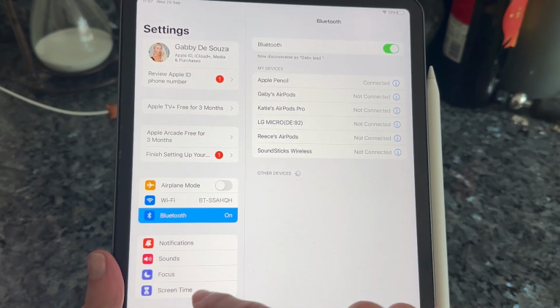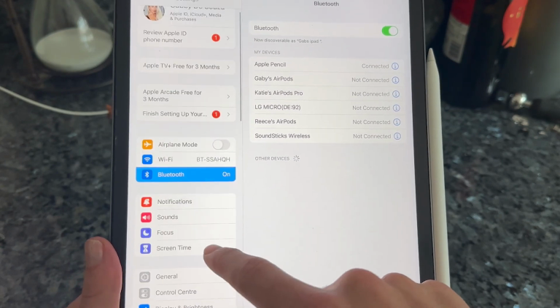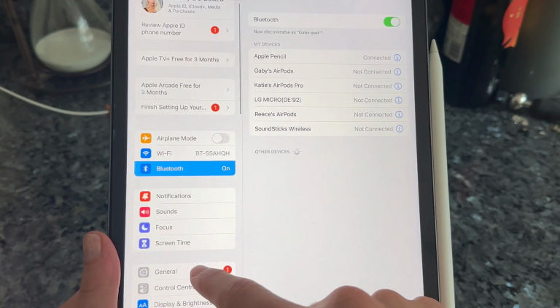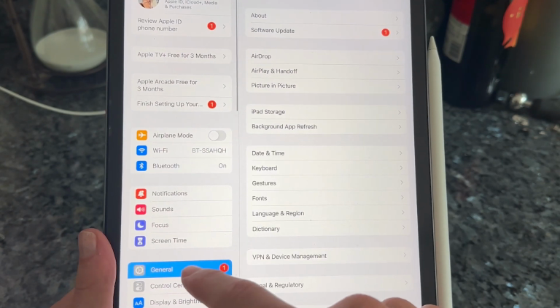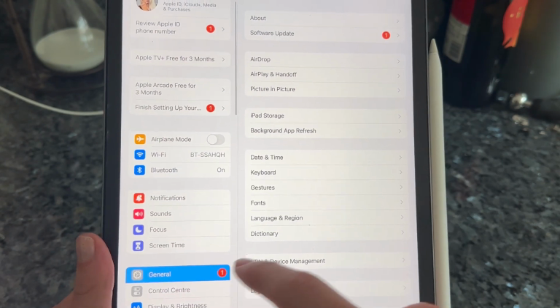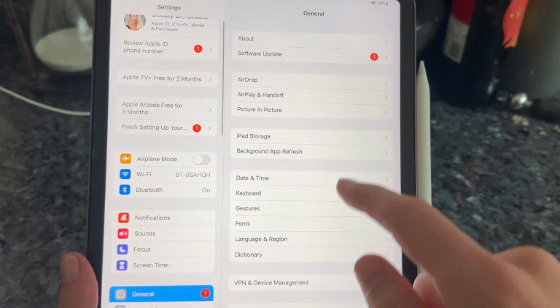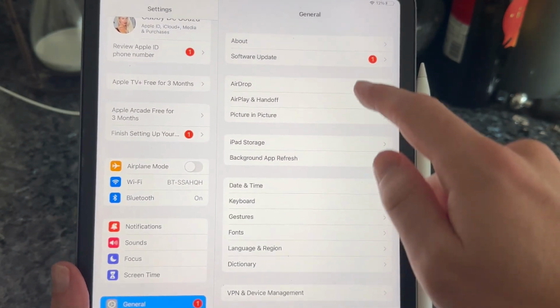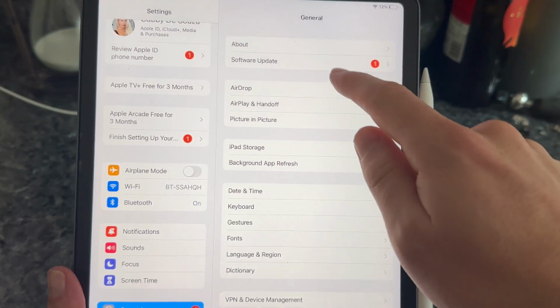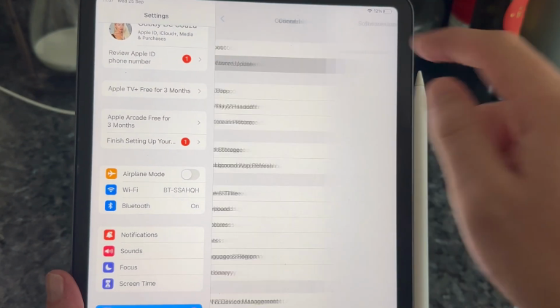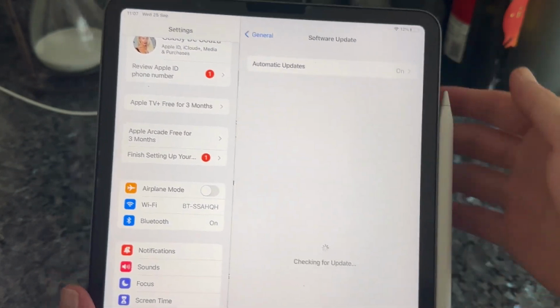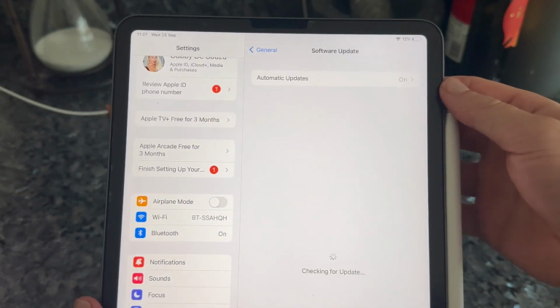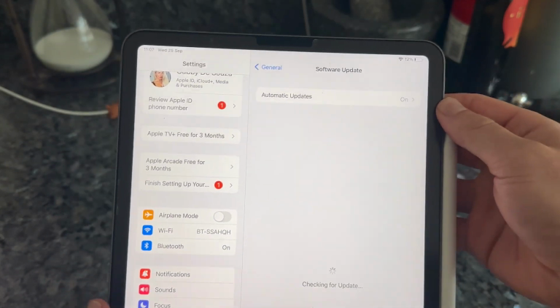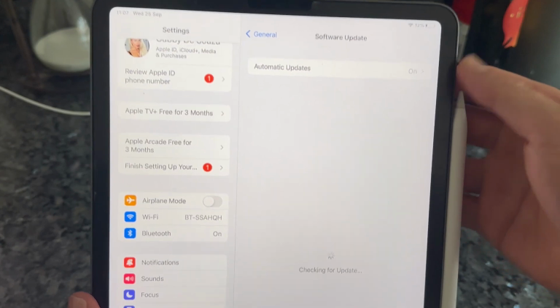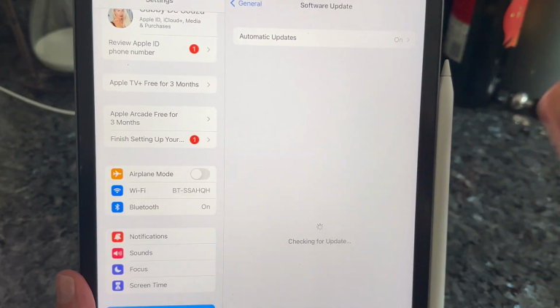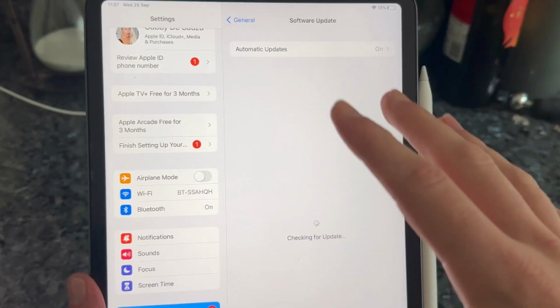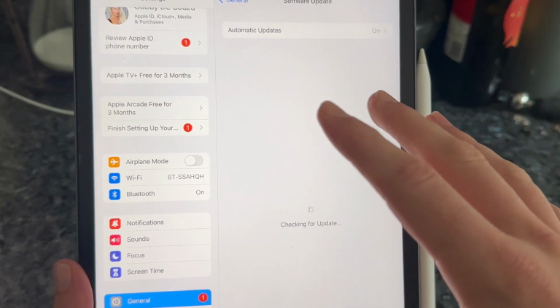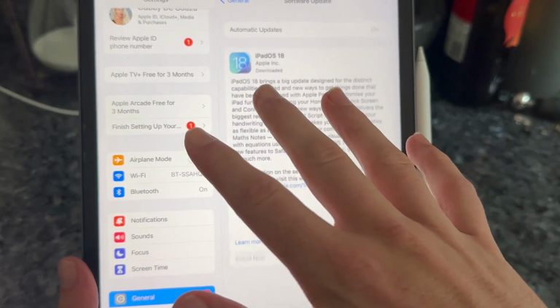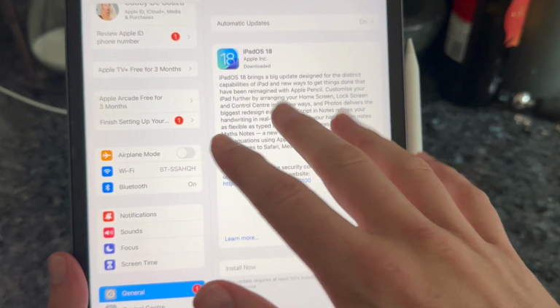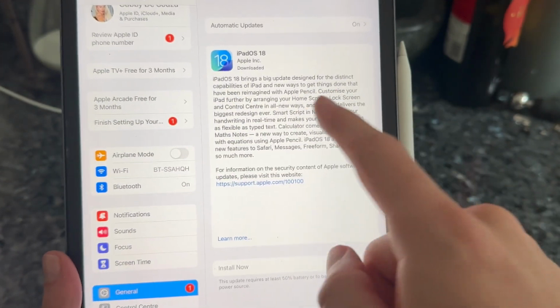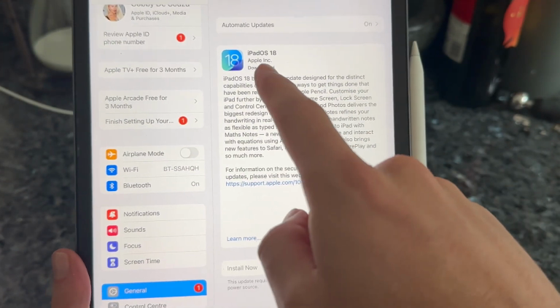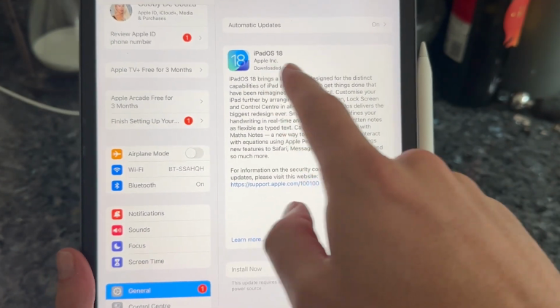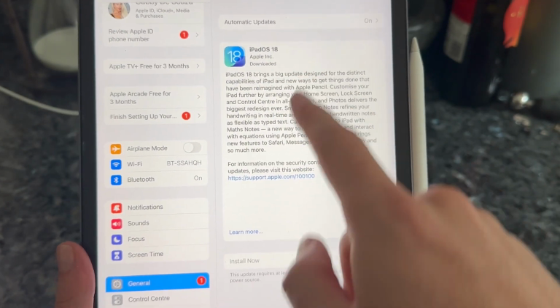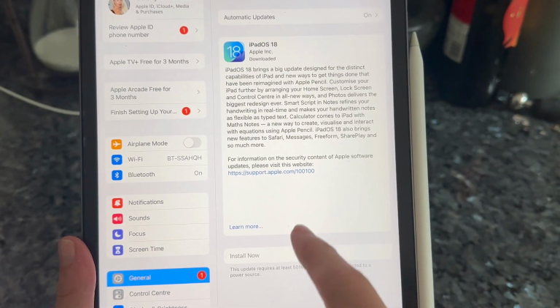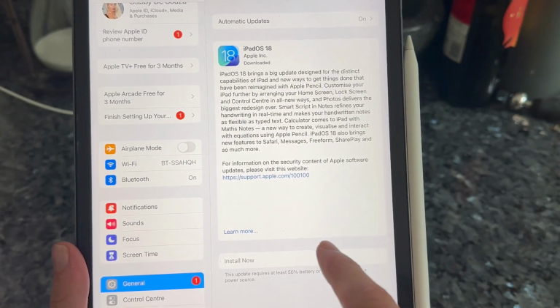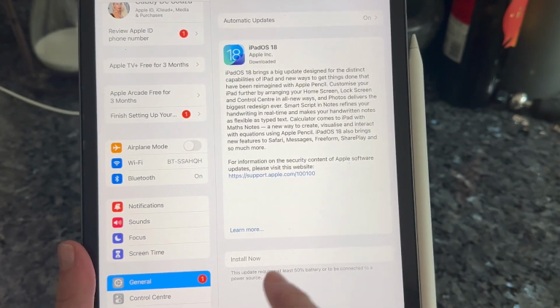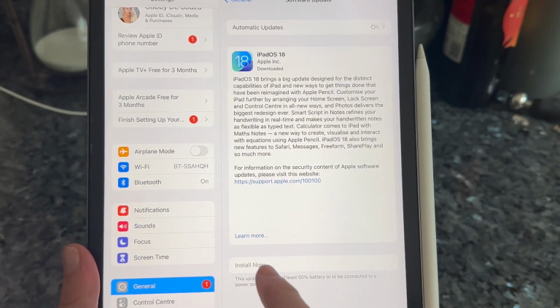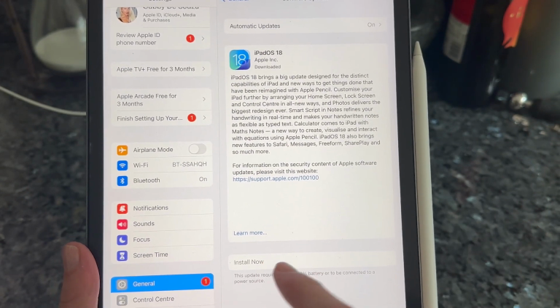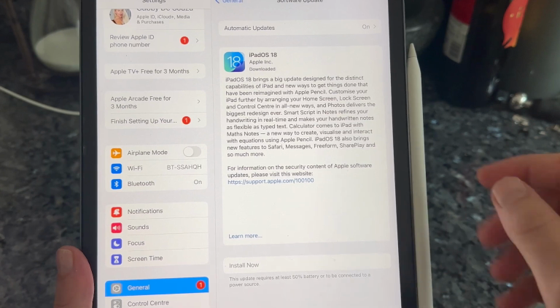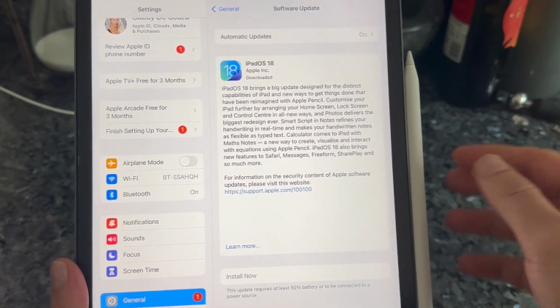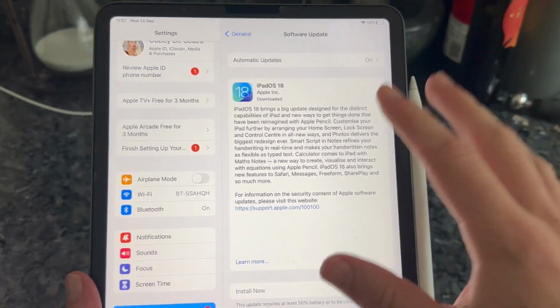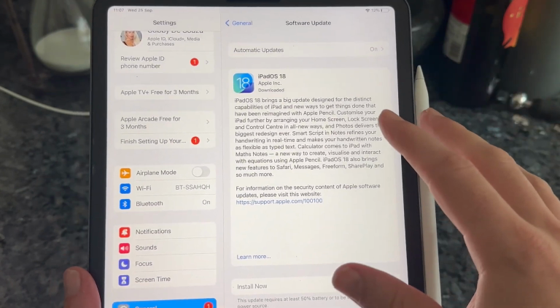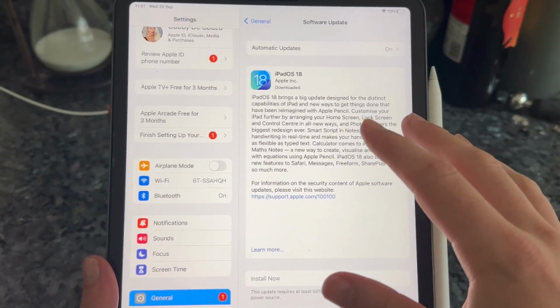Once we've done that we can head over to General from the left hand side, click on Software Update, and just ensure you're running the latest version of iOS. Once you've ensured you're fully up to date, we can then check to see if that's fixed the charging issue.